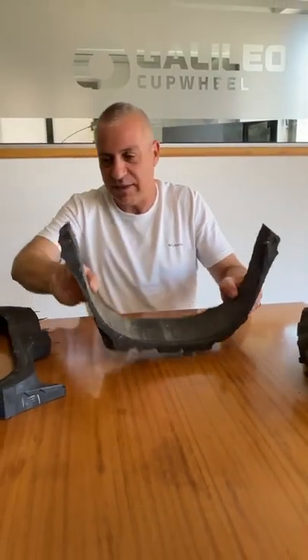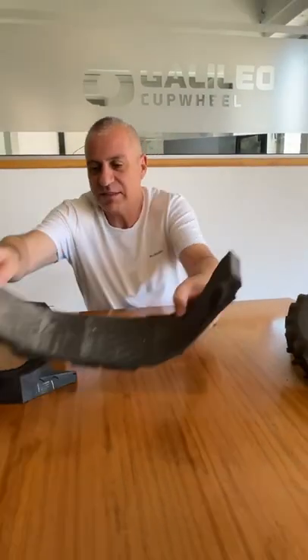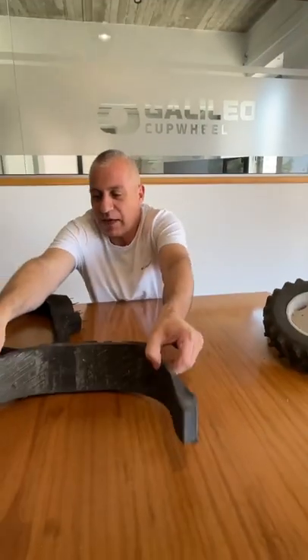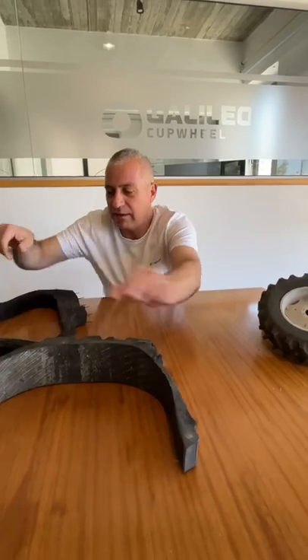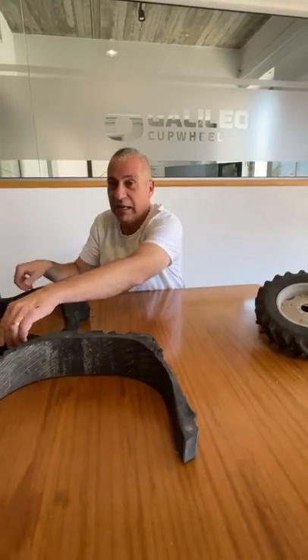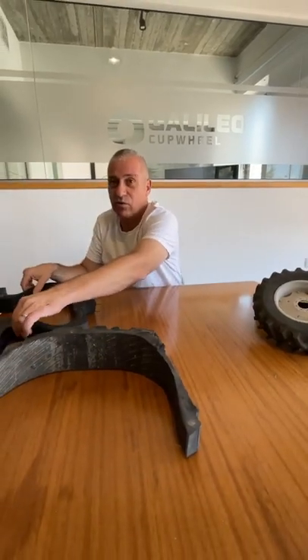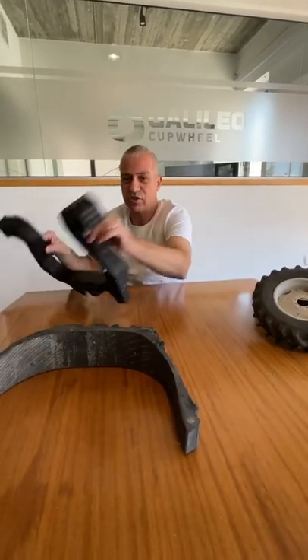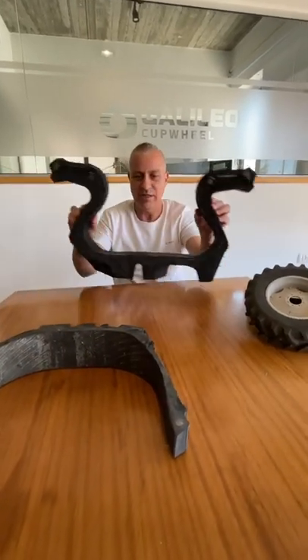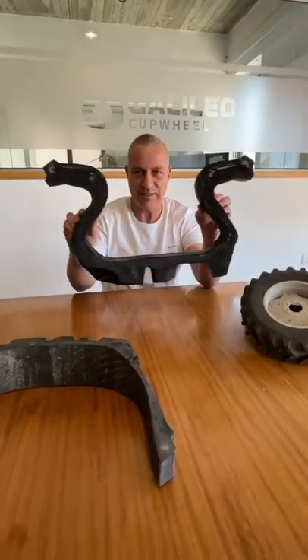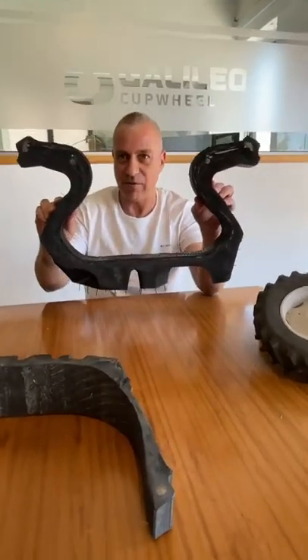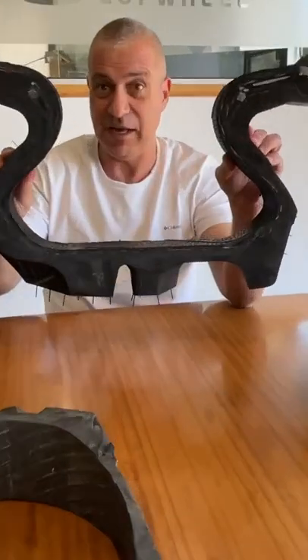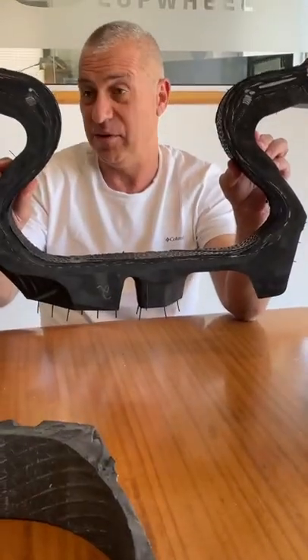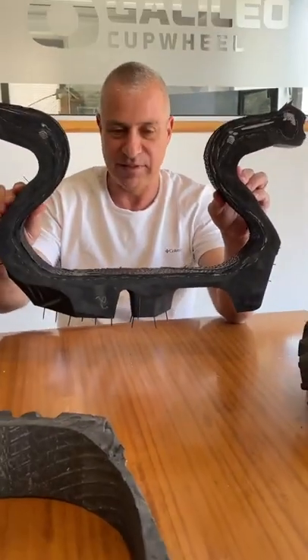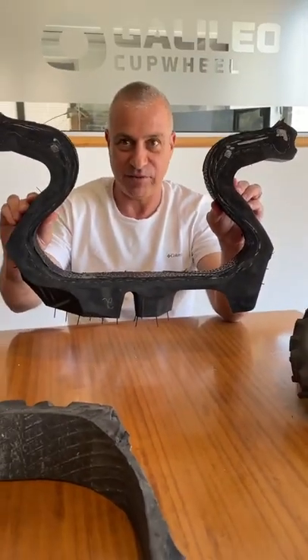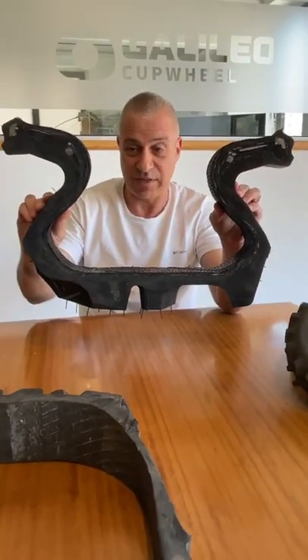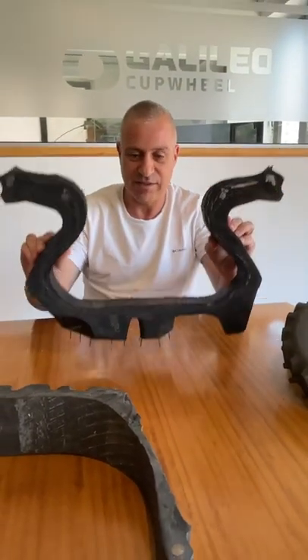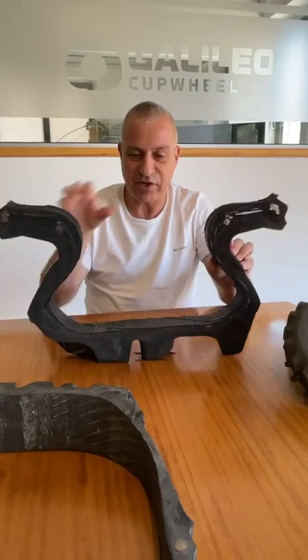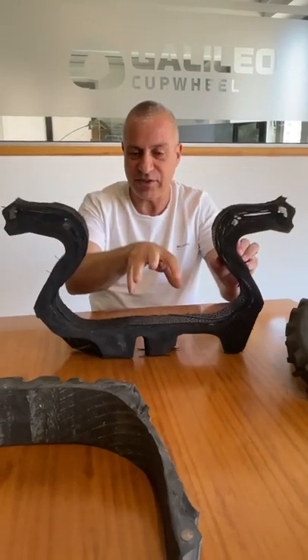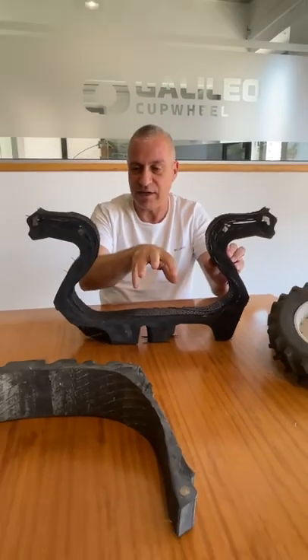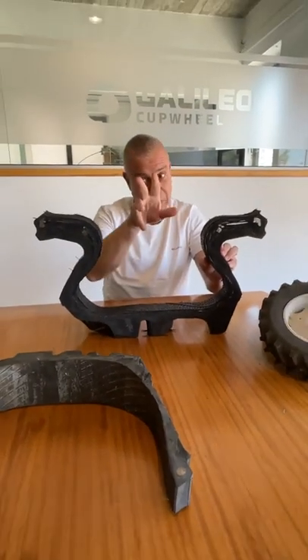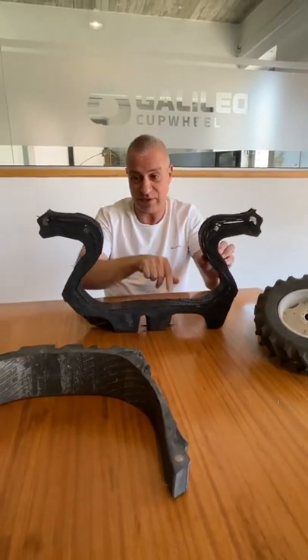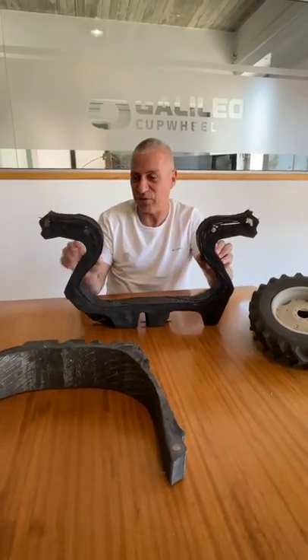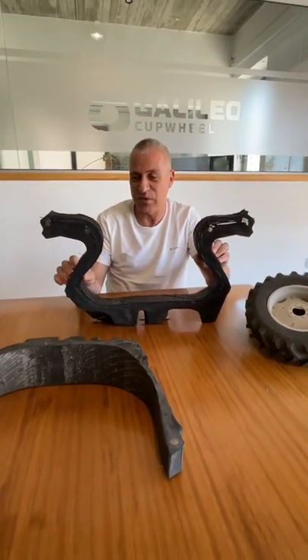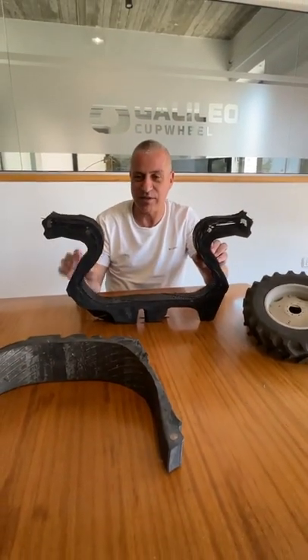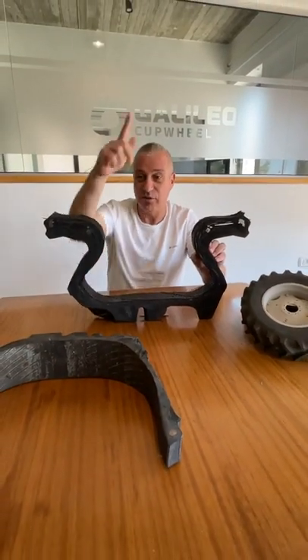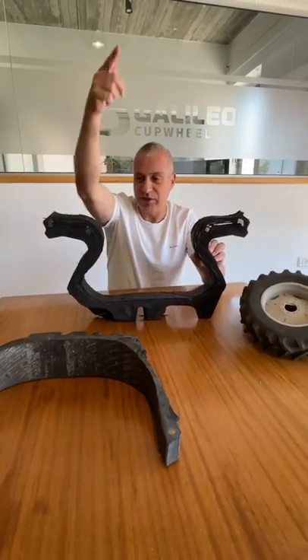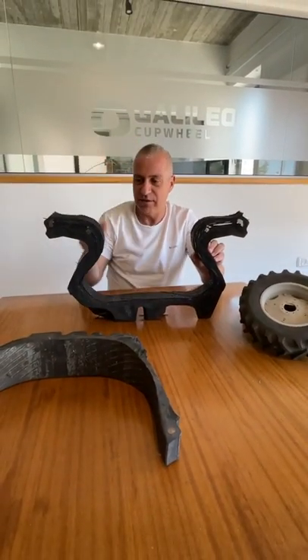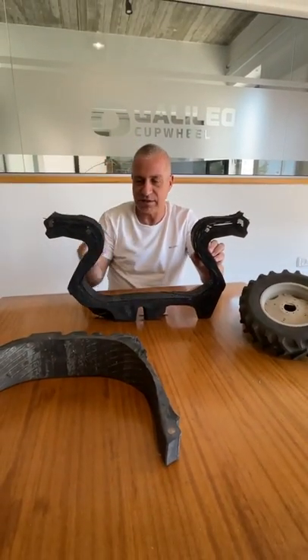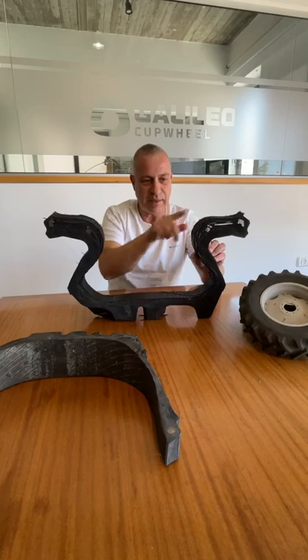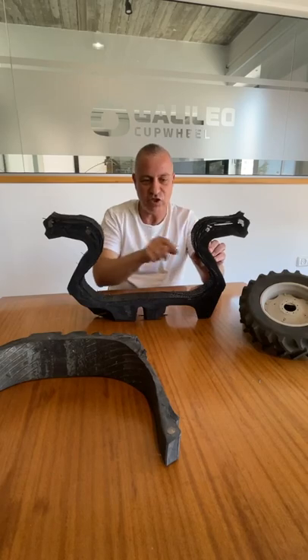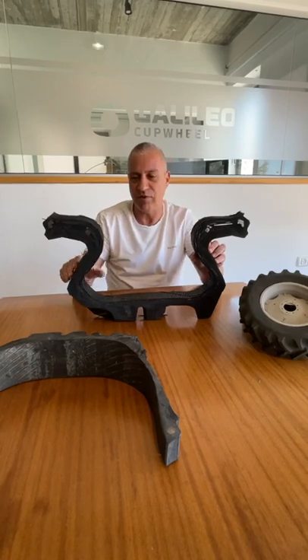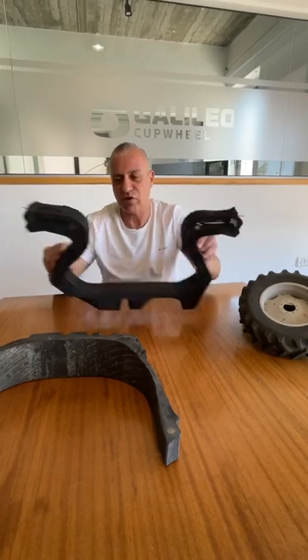Now let's look at the Galileo cross section. This is how the Galileo tire looks like. The air is here inside when we use air; the rim is here. Look at this WD shape structure.